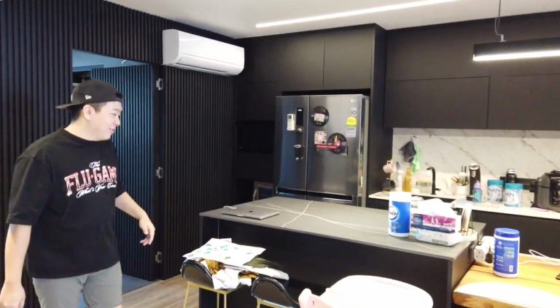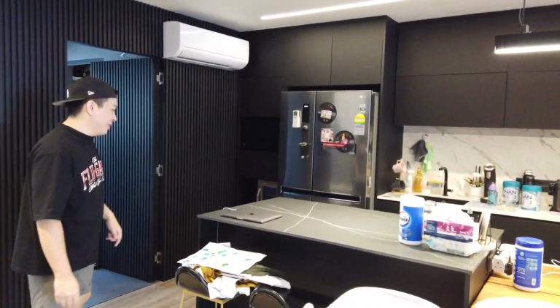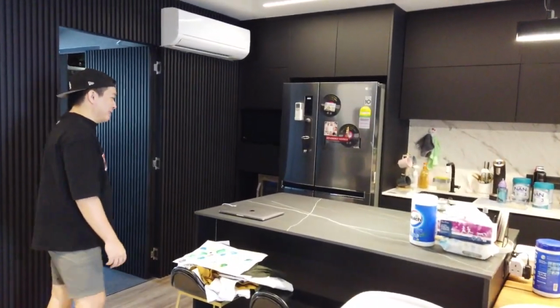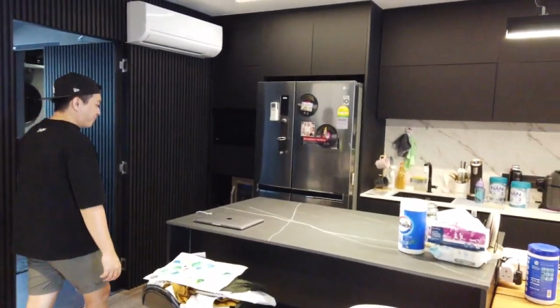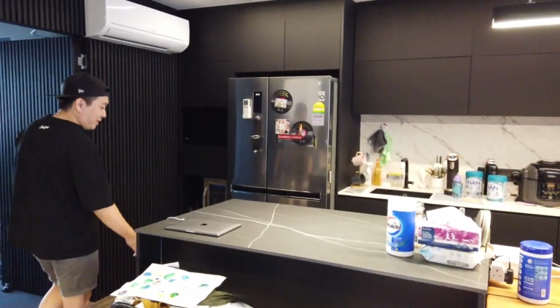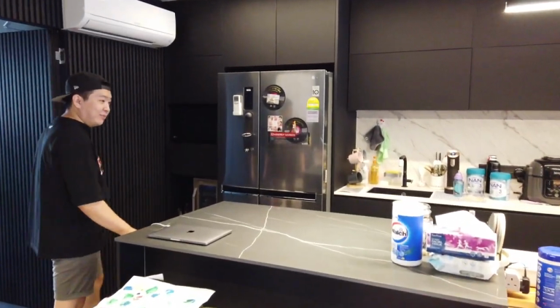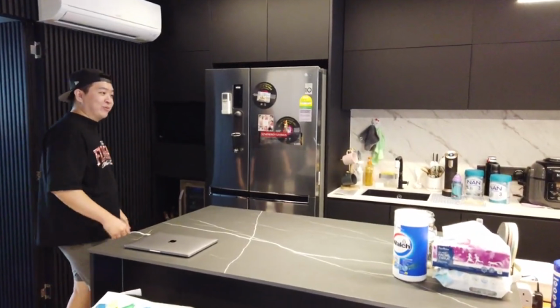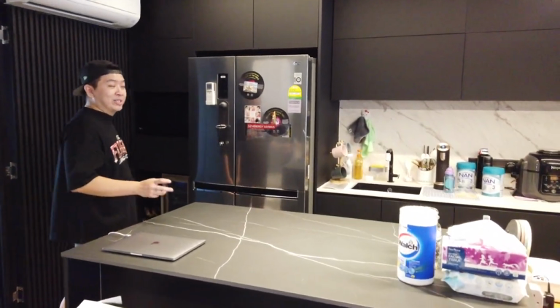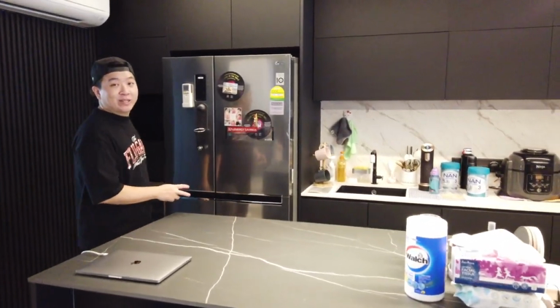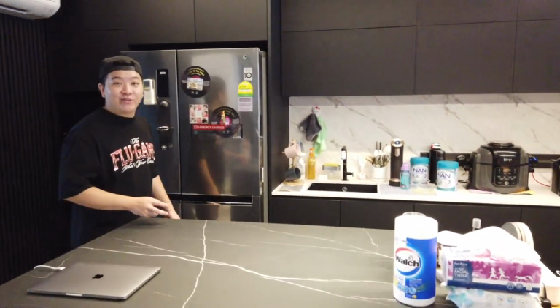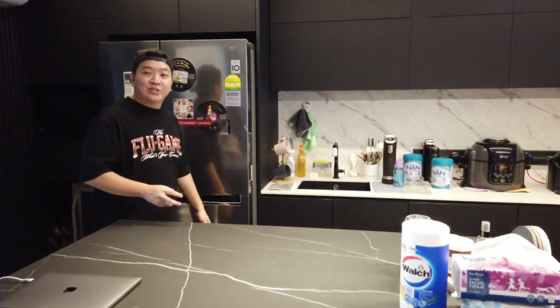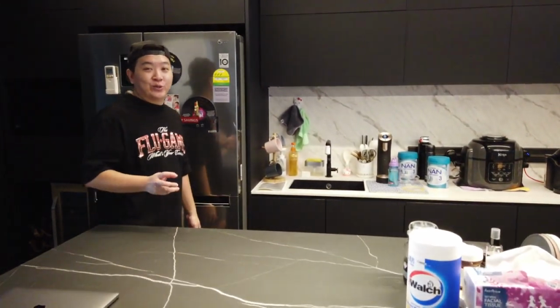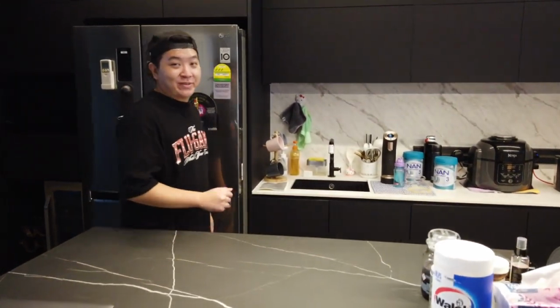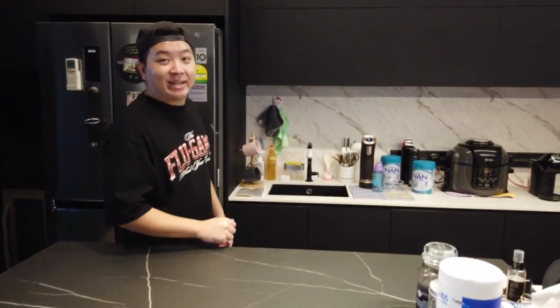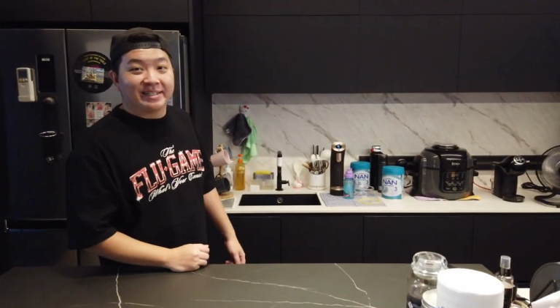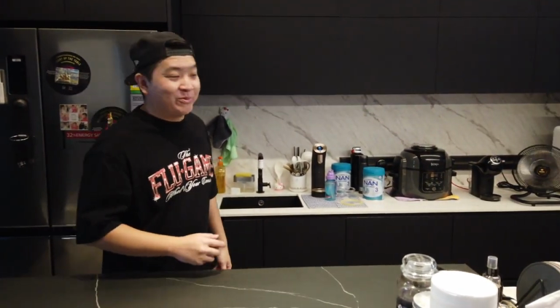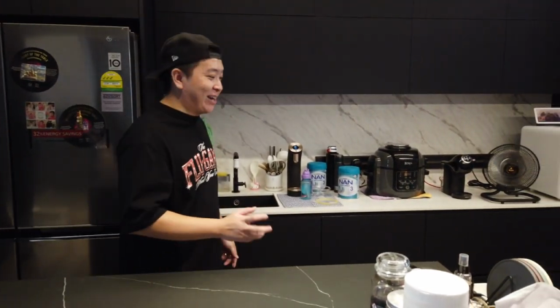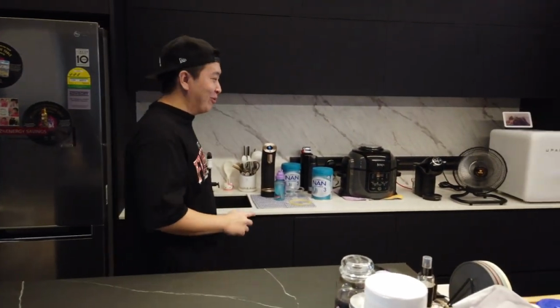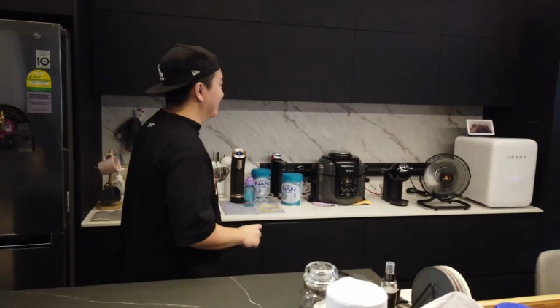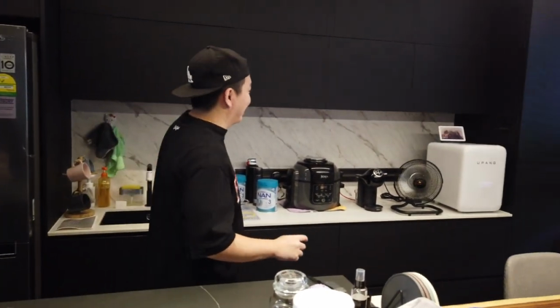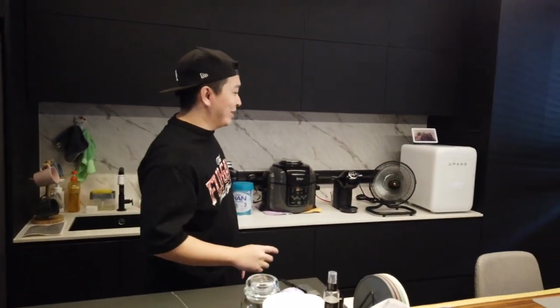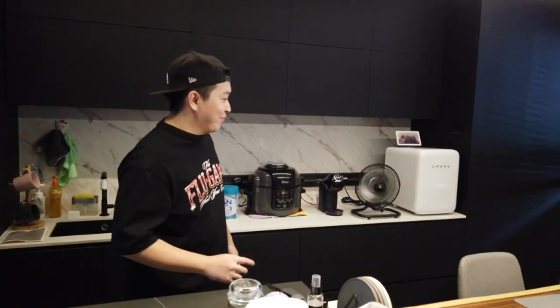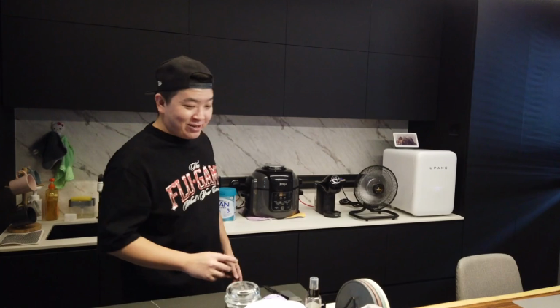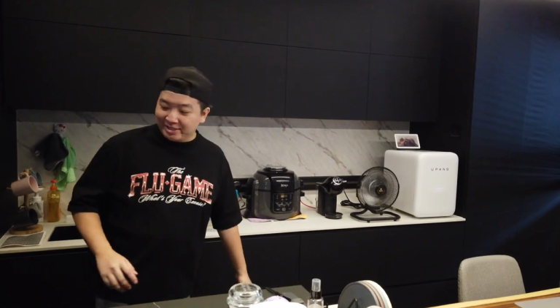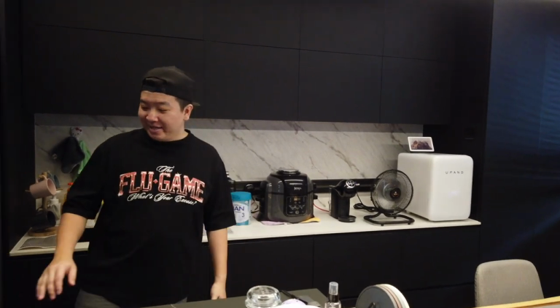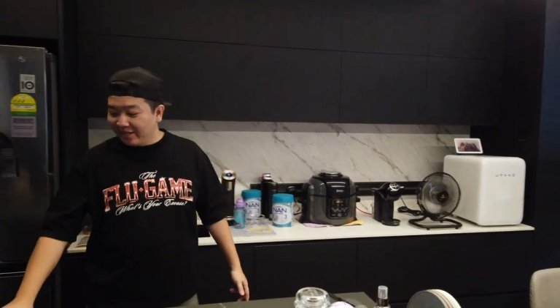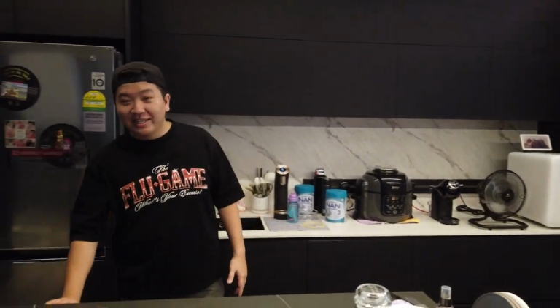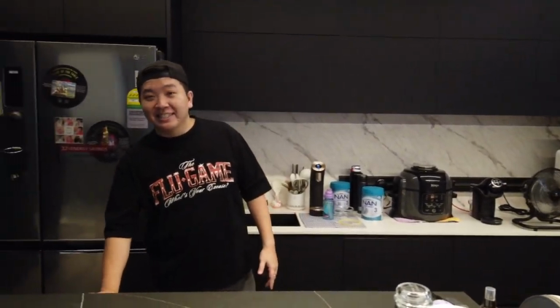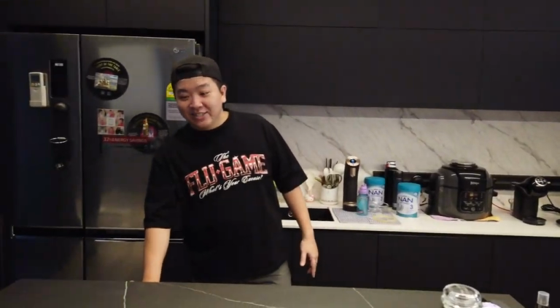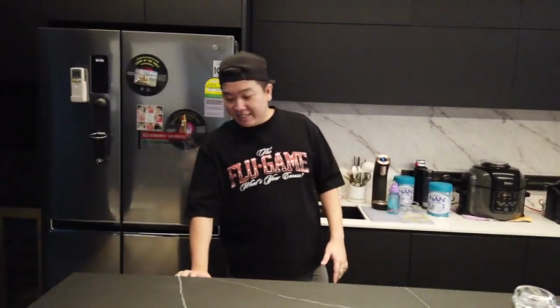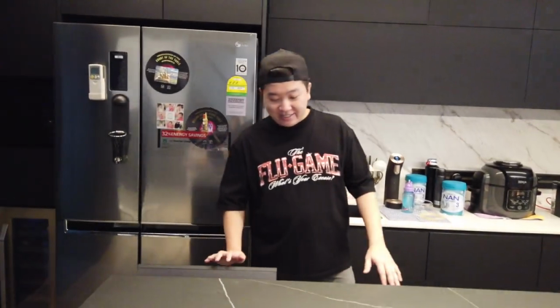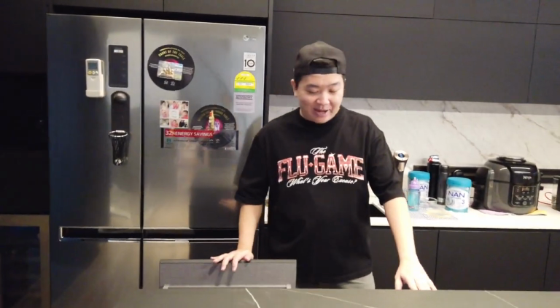The dining room is the place where we hang out the most. Basically, it's because there's lots of food here.